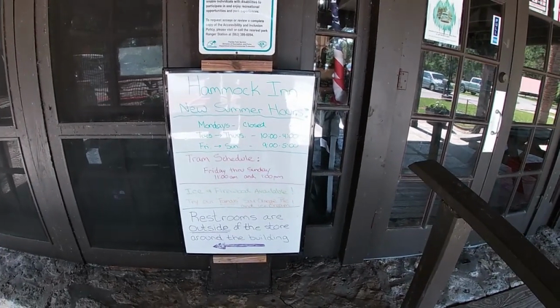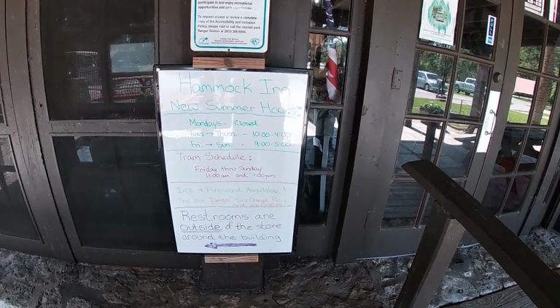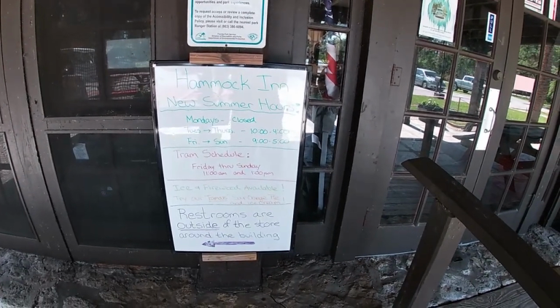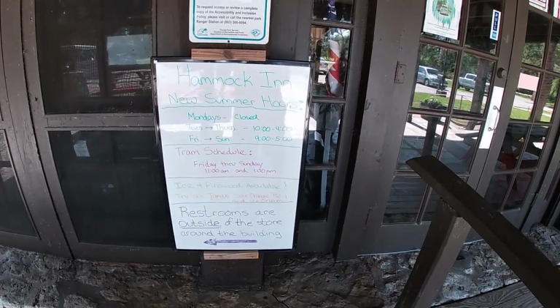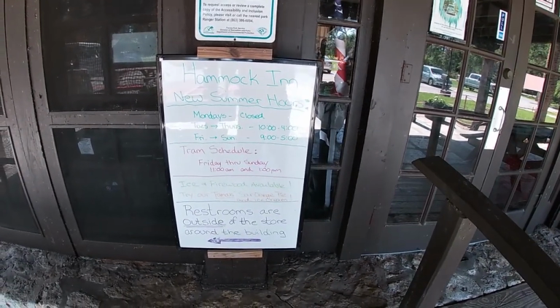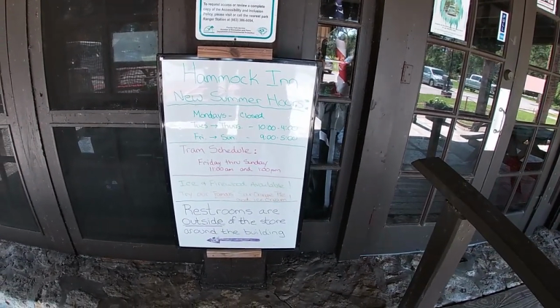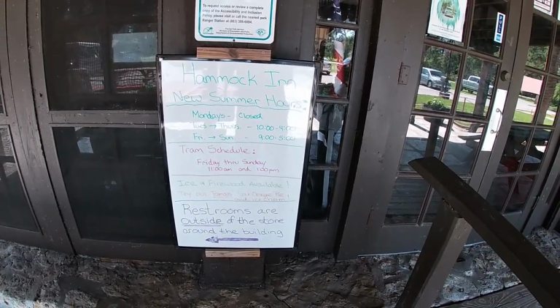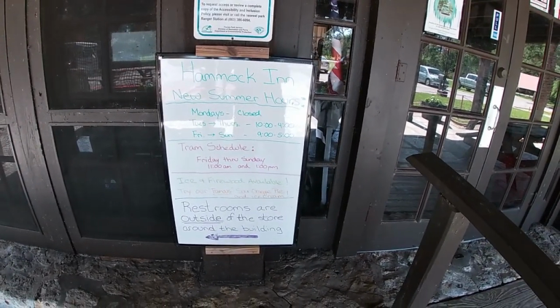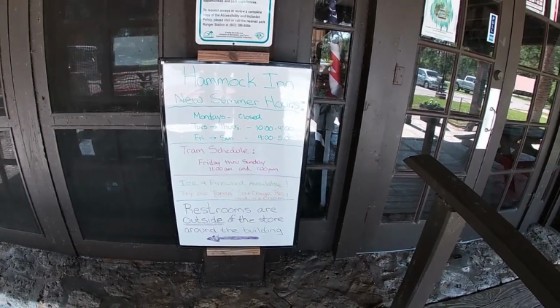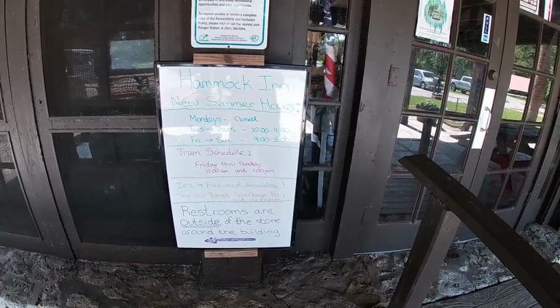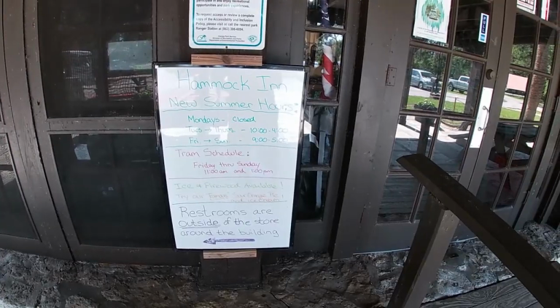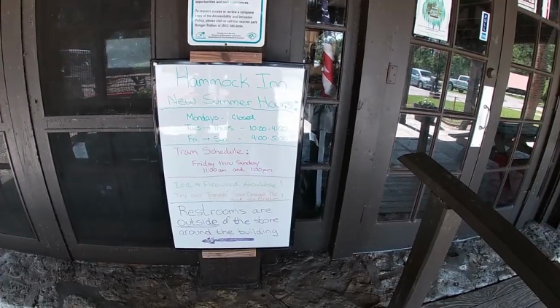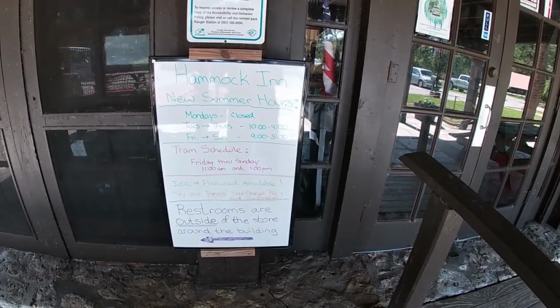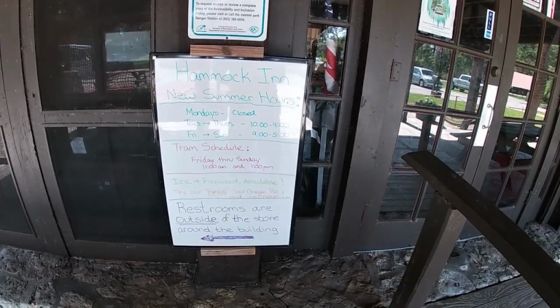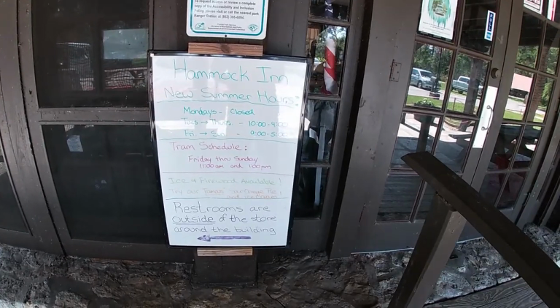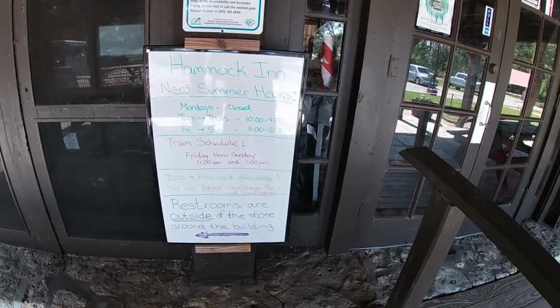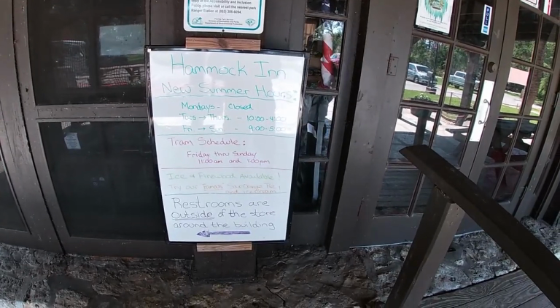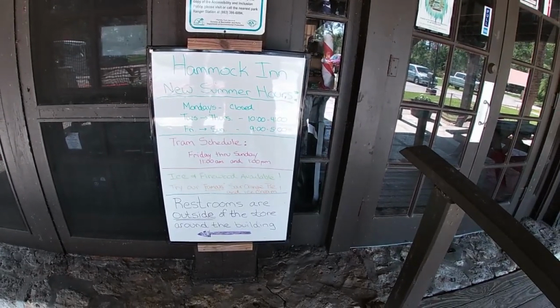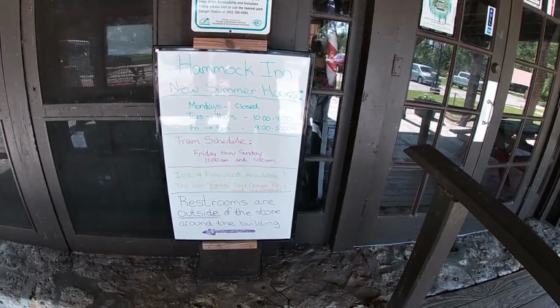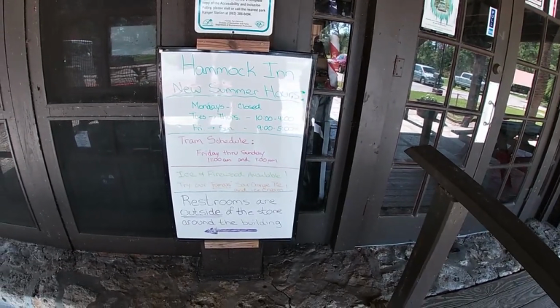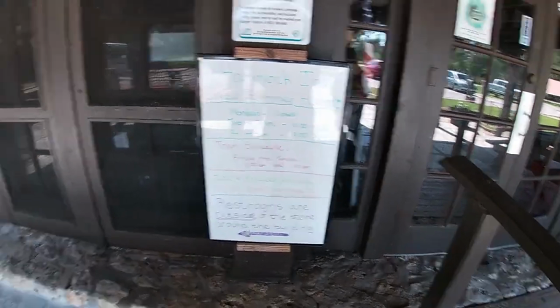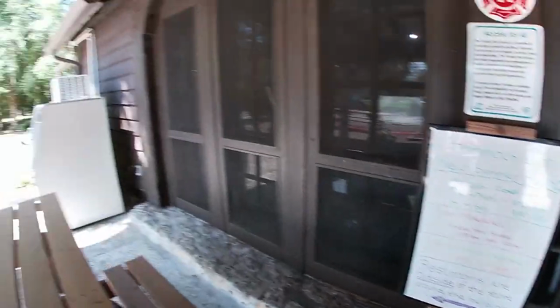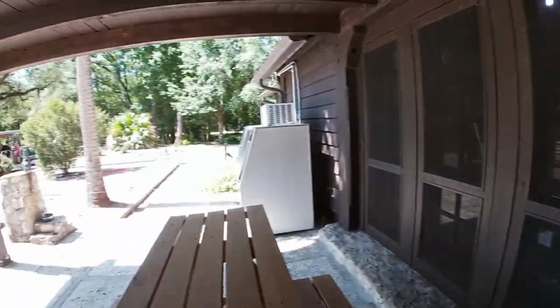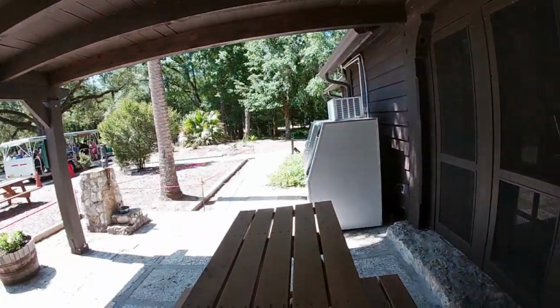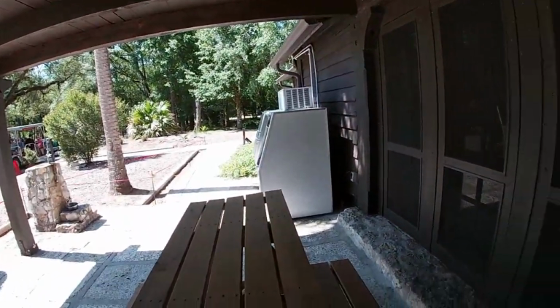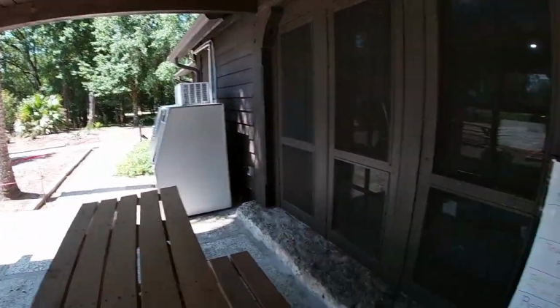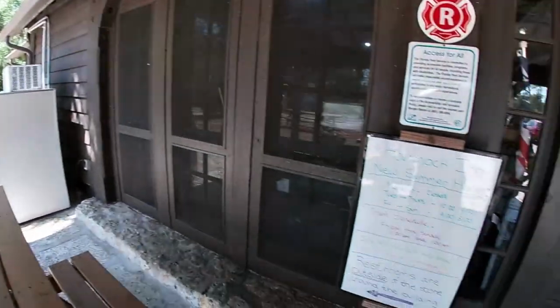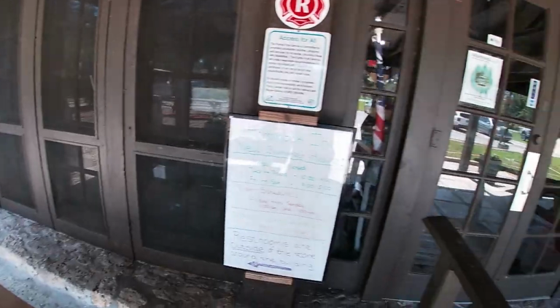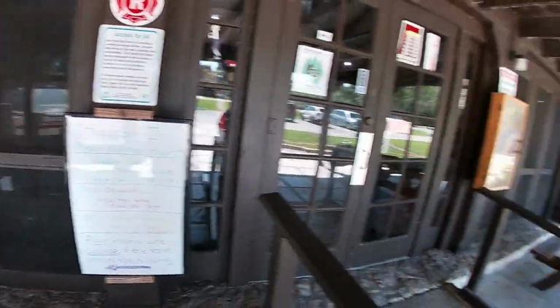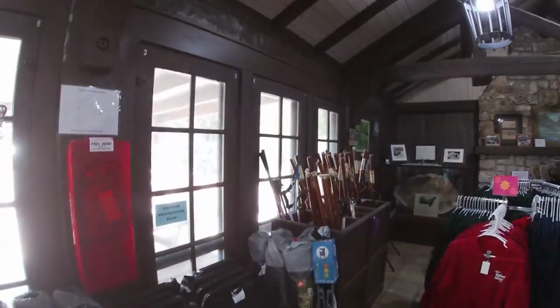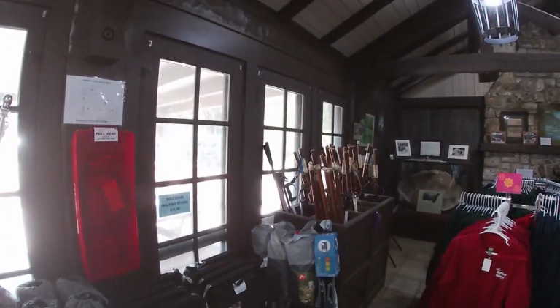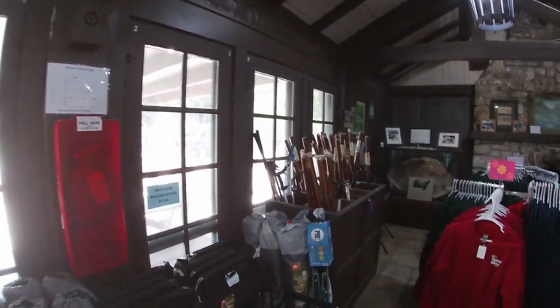Try their famous sour orange pie and ice cream. Firewood and ice available. Restrooms are outside the store, around the building that way. We're going to go check those out too in a second. It's a cute little store.